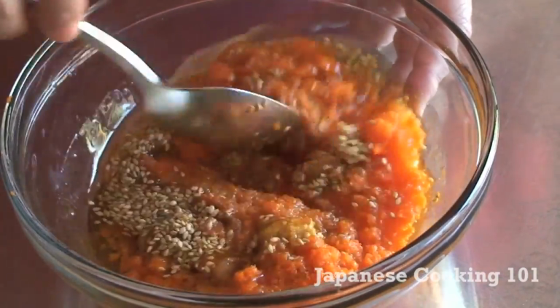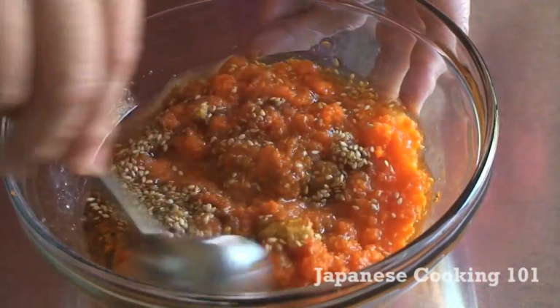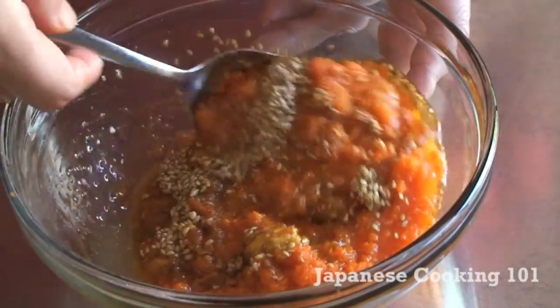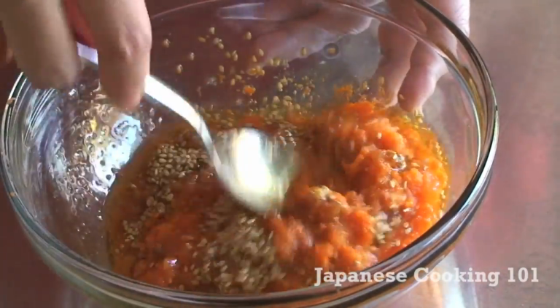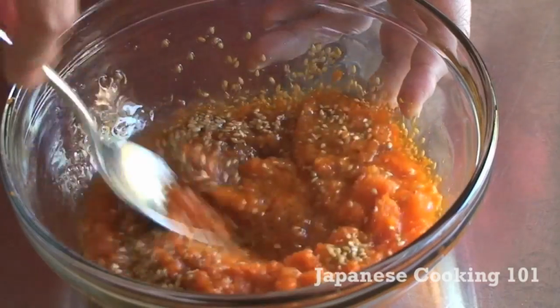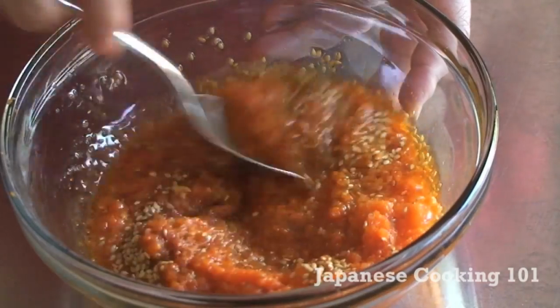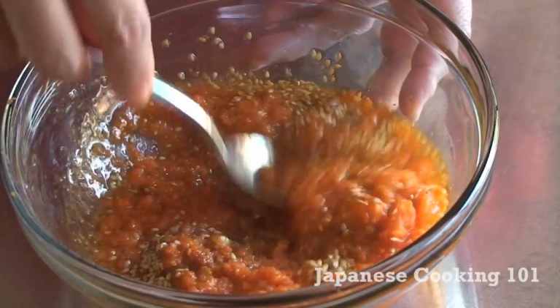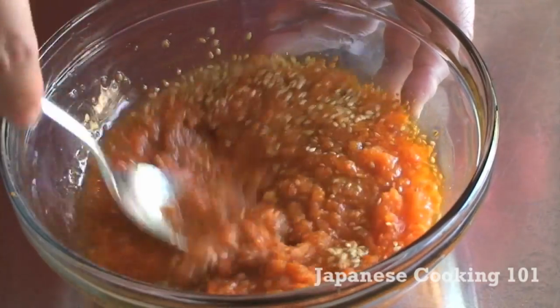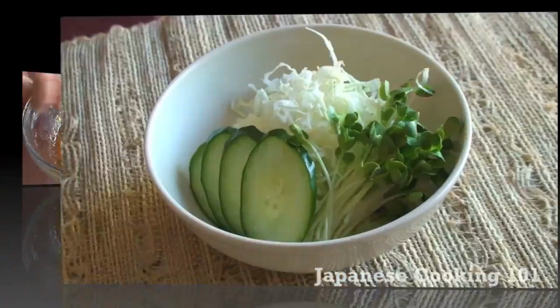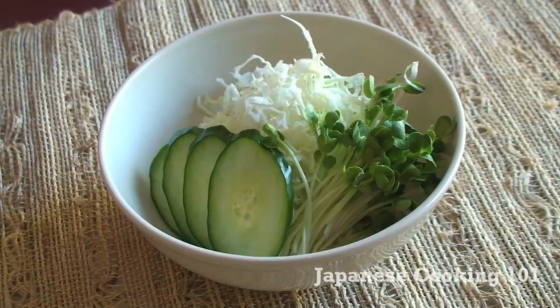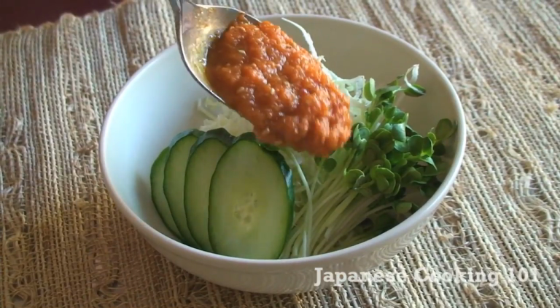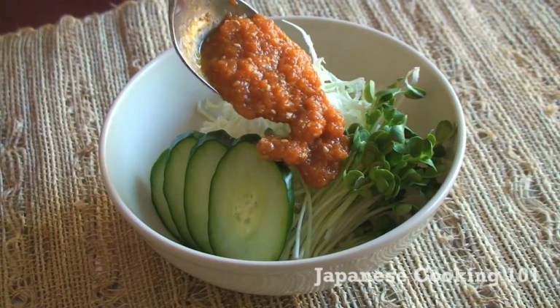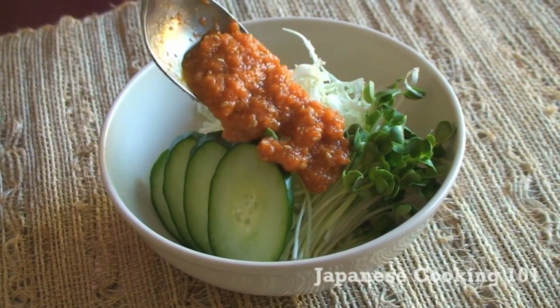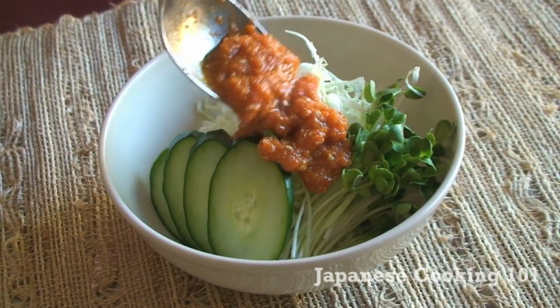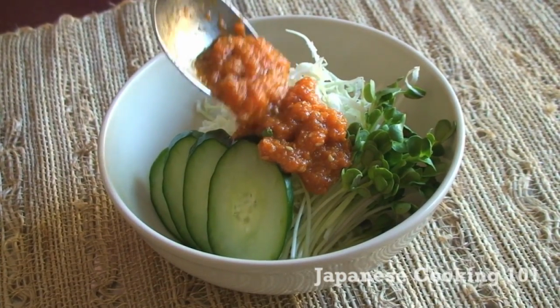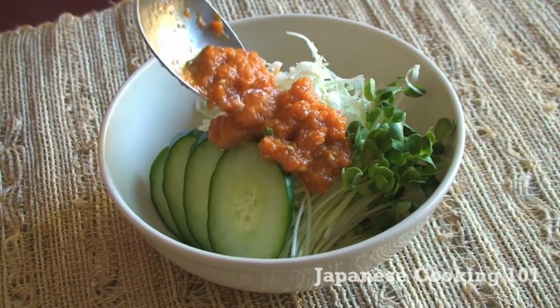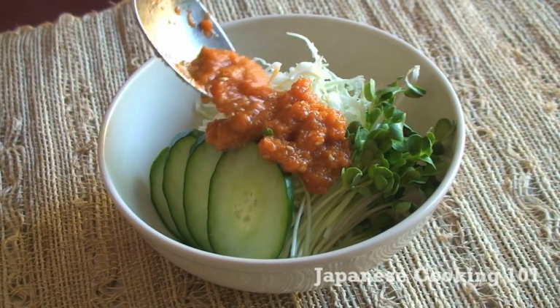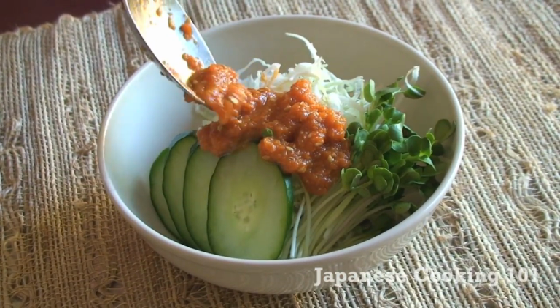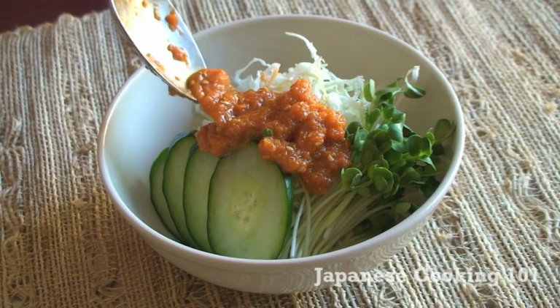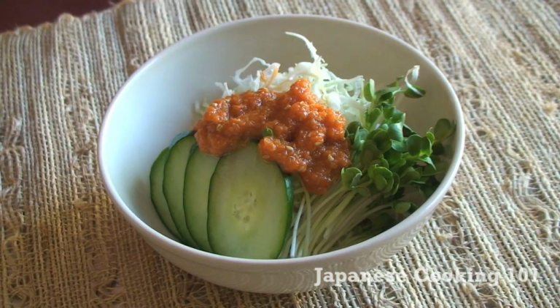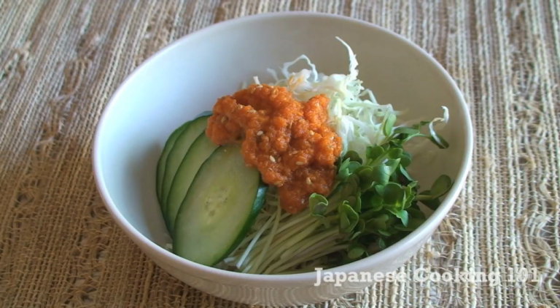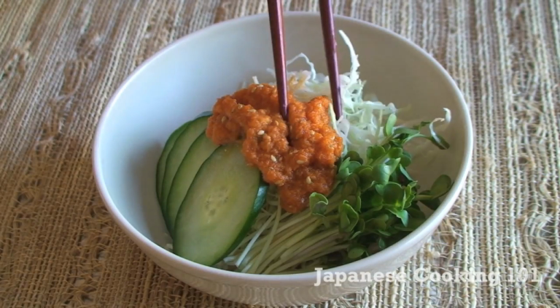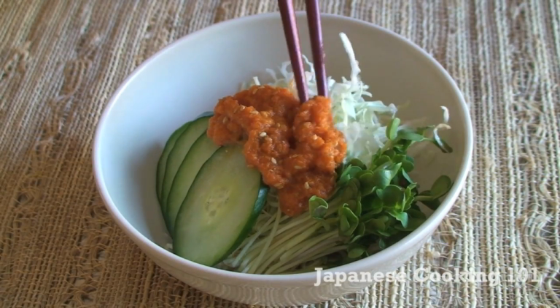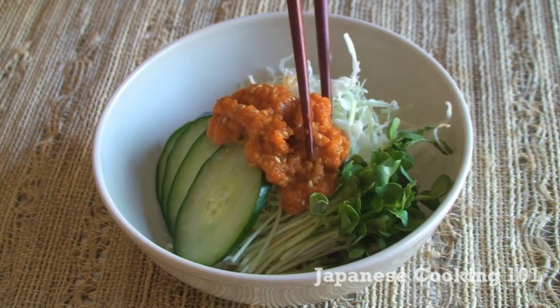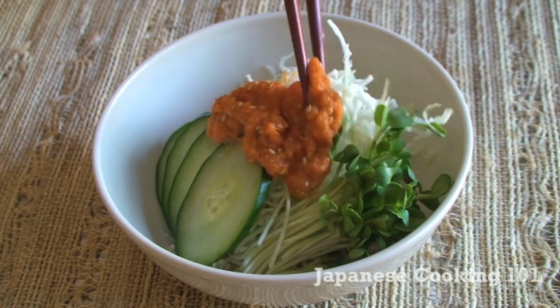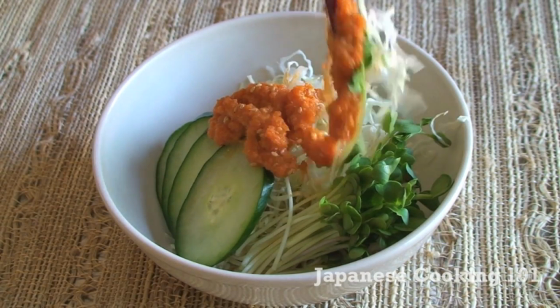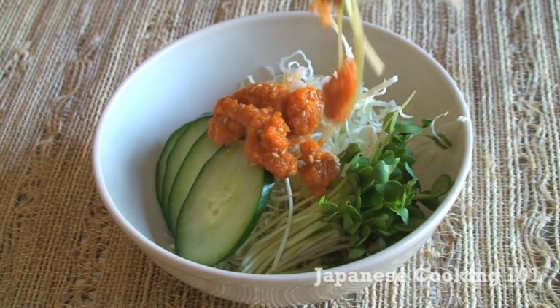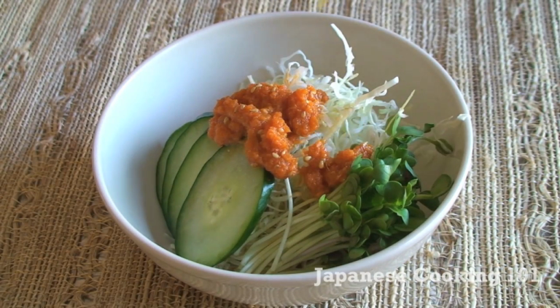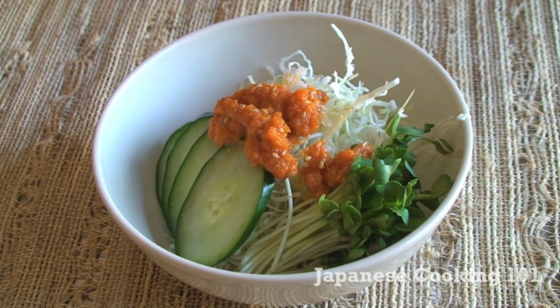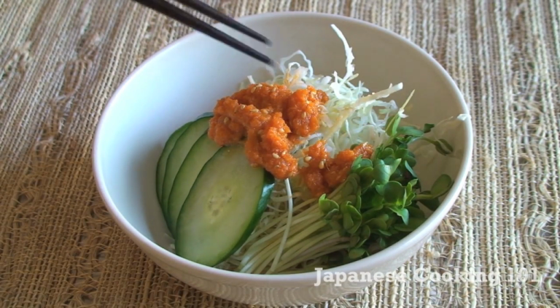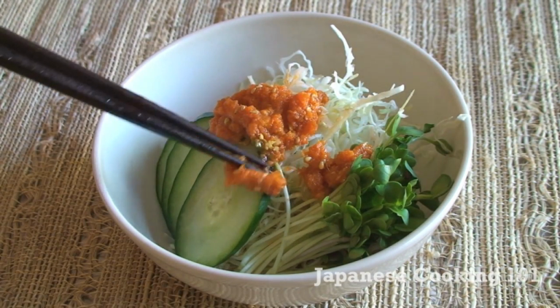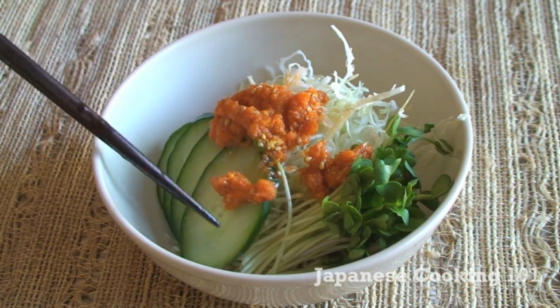That's it! How easy is that? Pour it over salad or any vegetables. The bright orange color looks great on green salad and it's quite tasty. Try it, it's good!